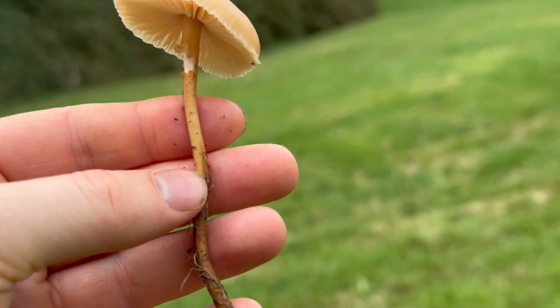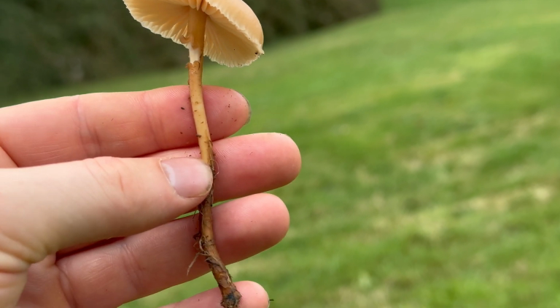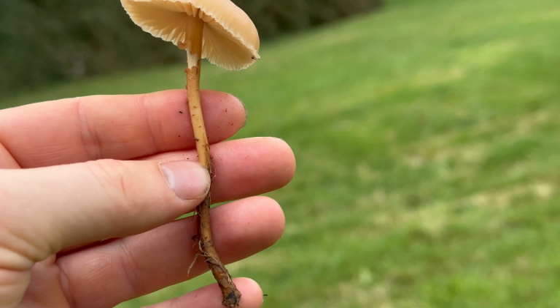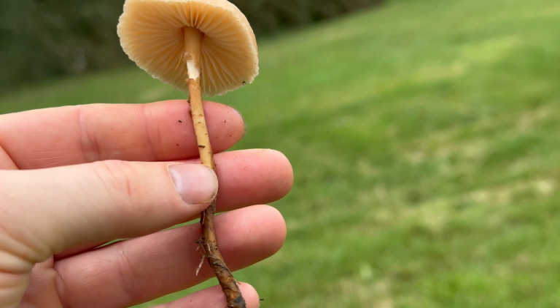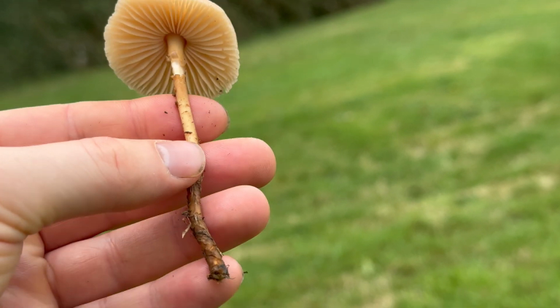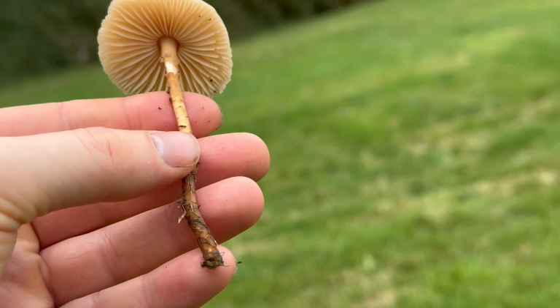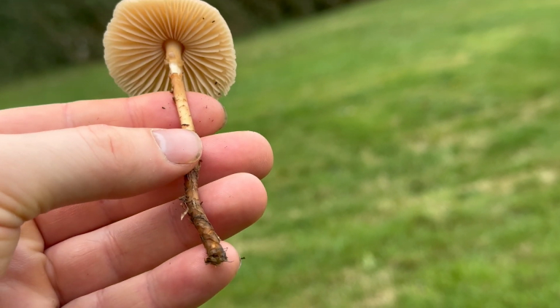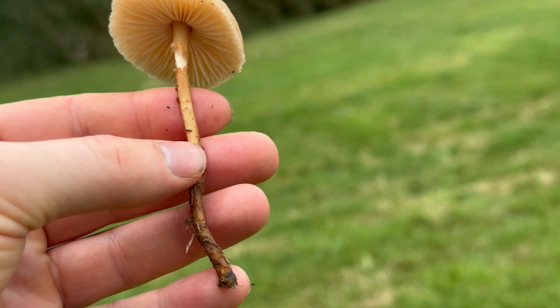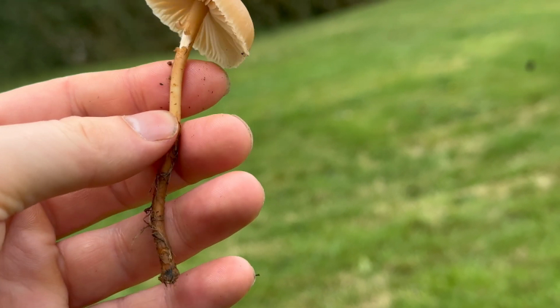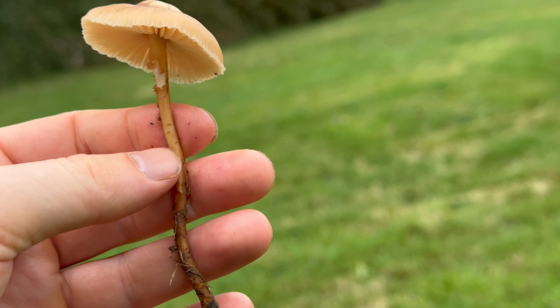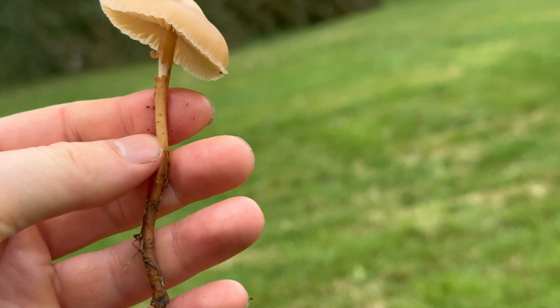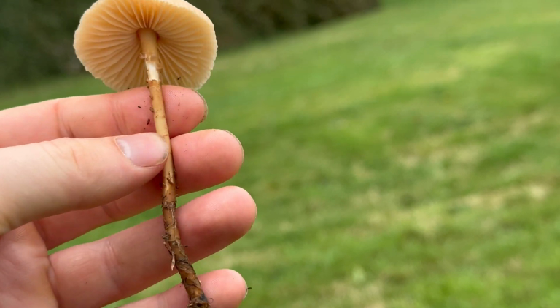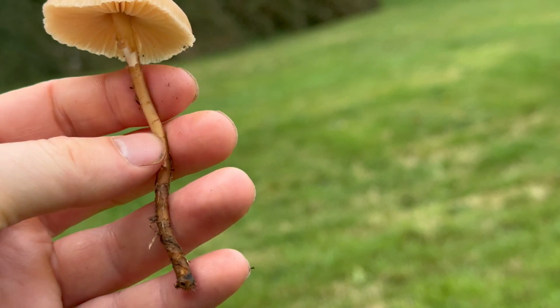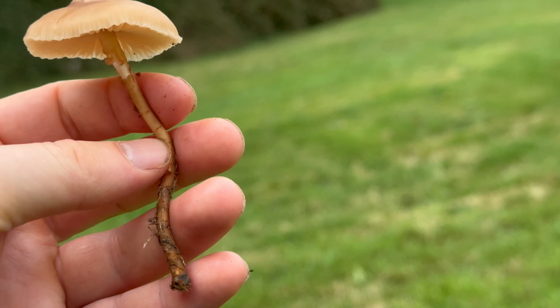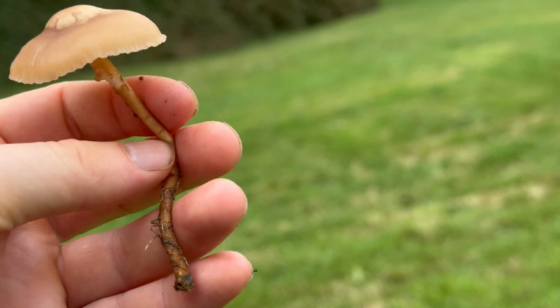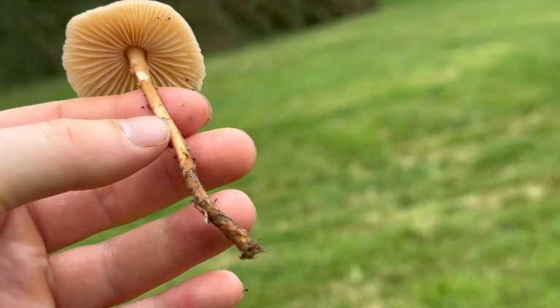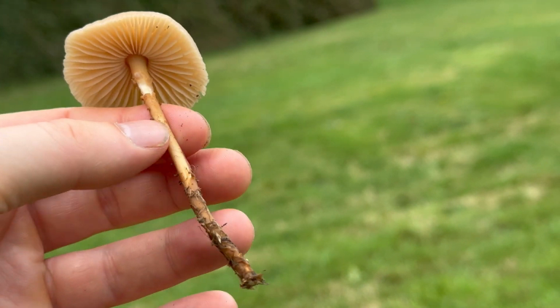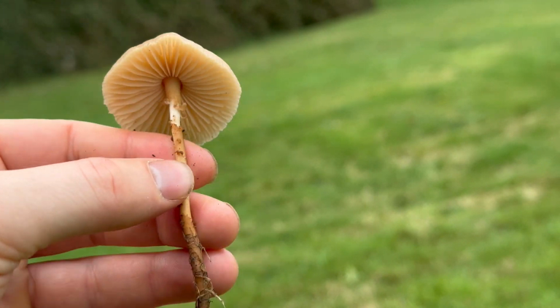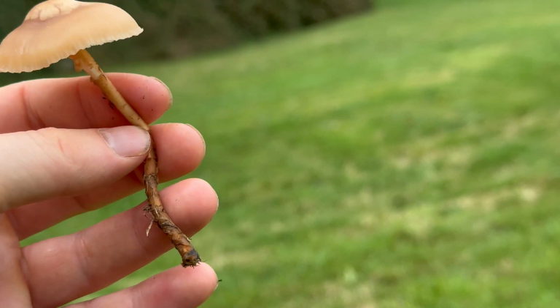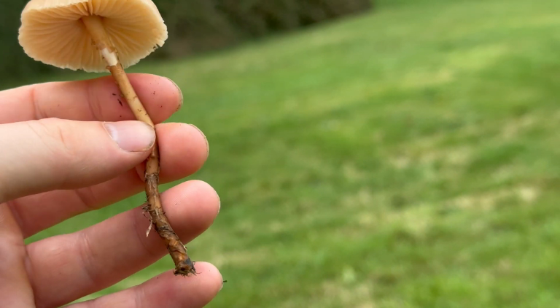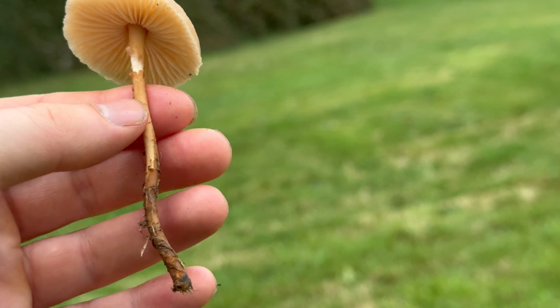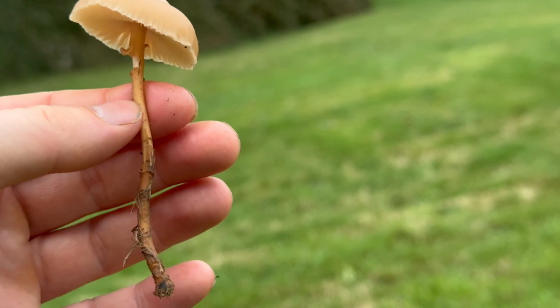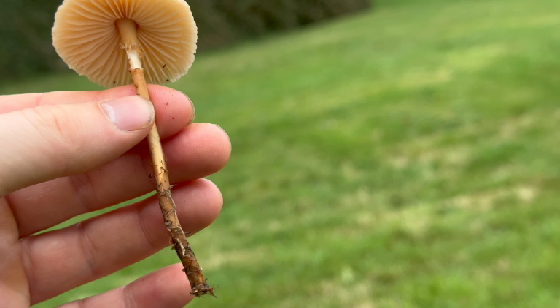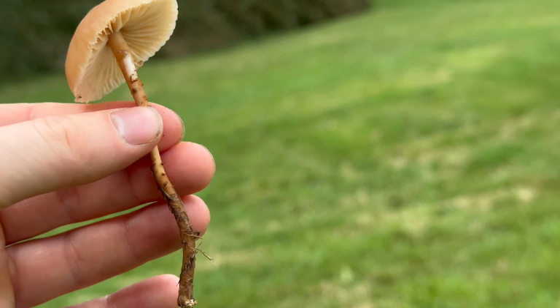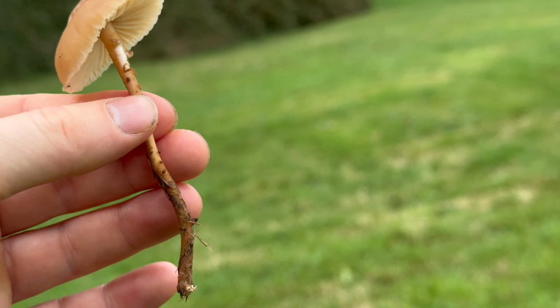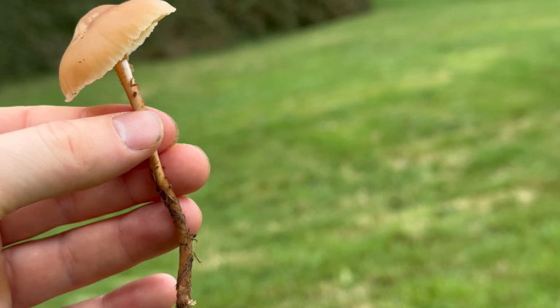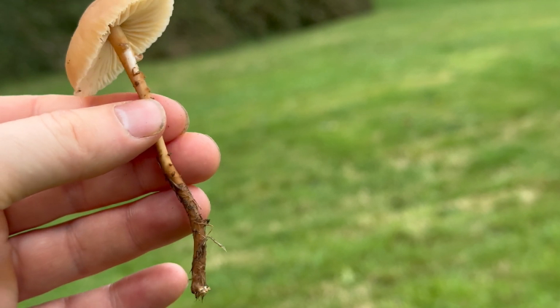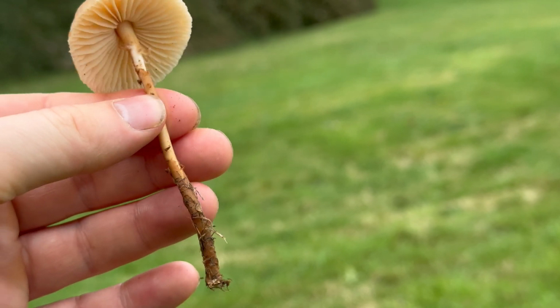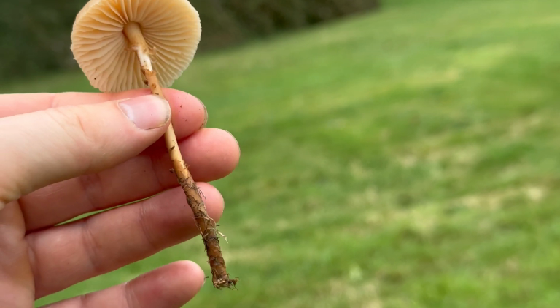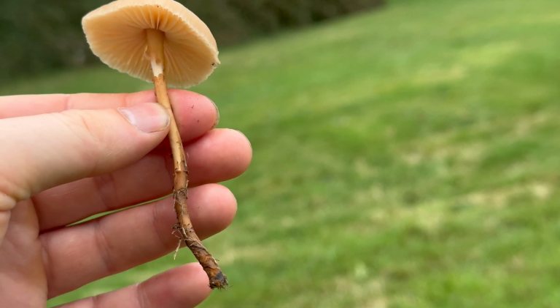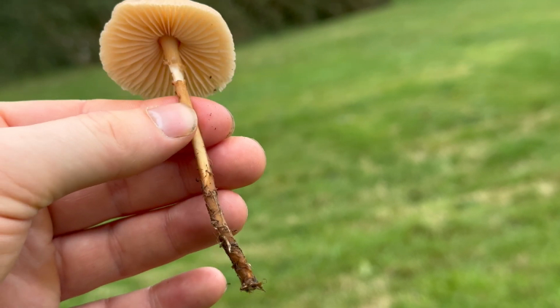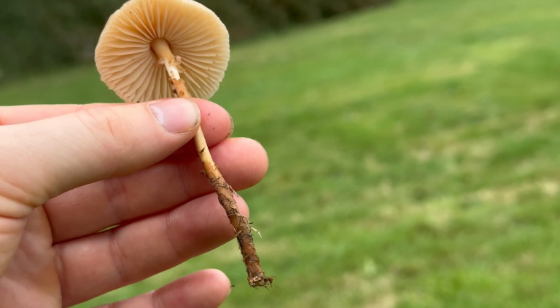The stems are generally around five centimeters tall. They're white to light brown, and they are very tough. I don't usually eat the stems, or I just add them into my stock pot.